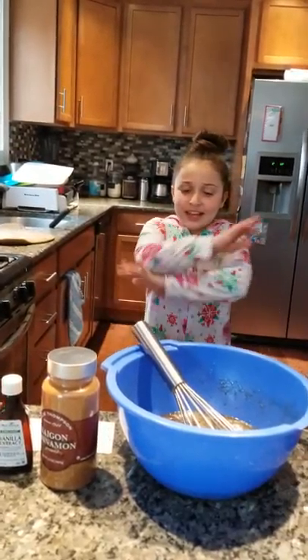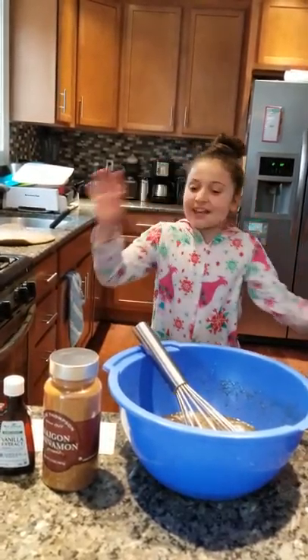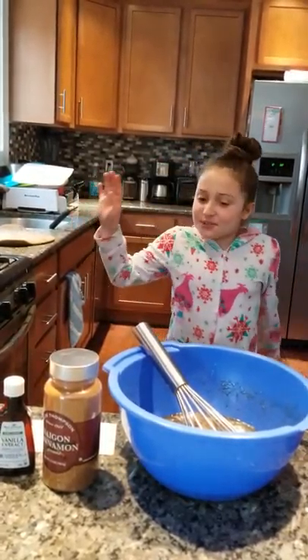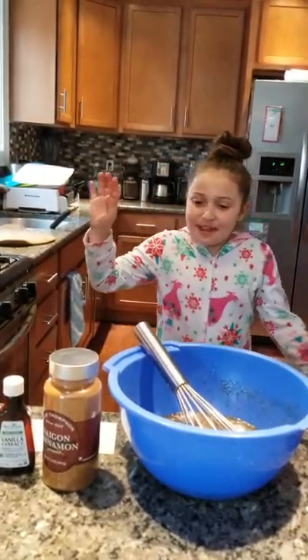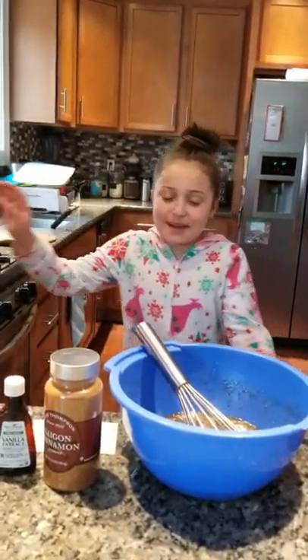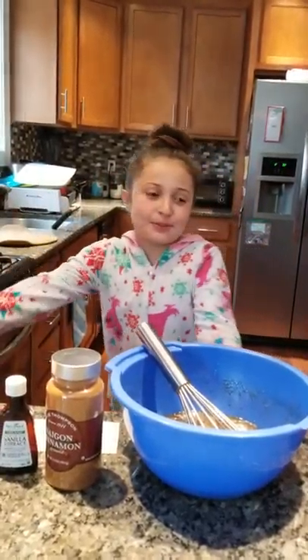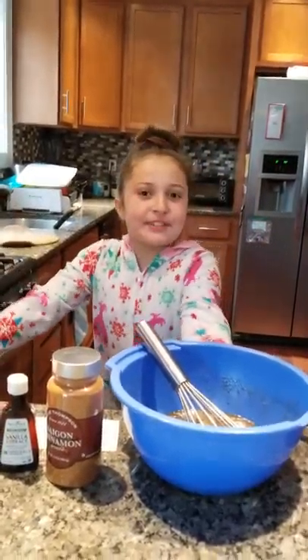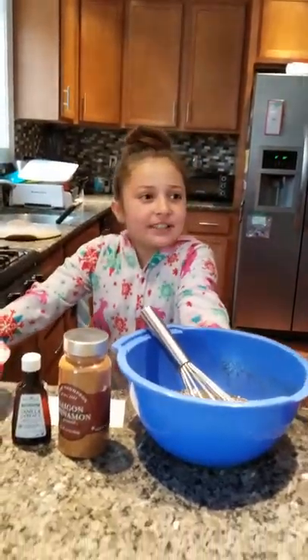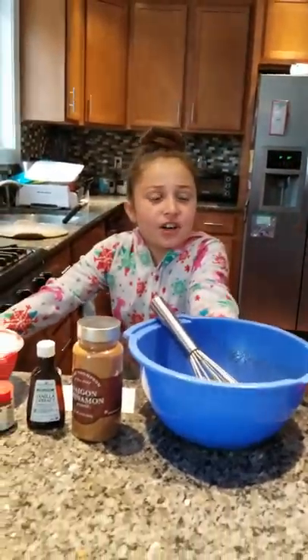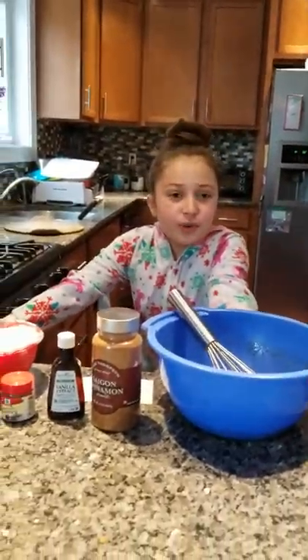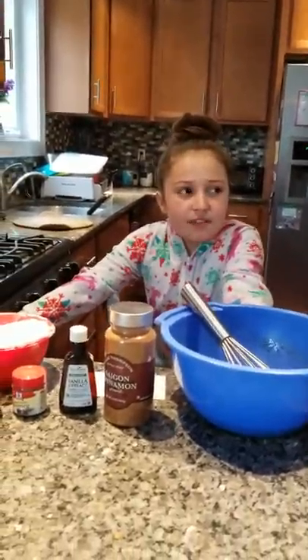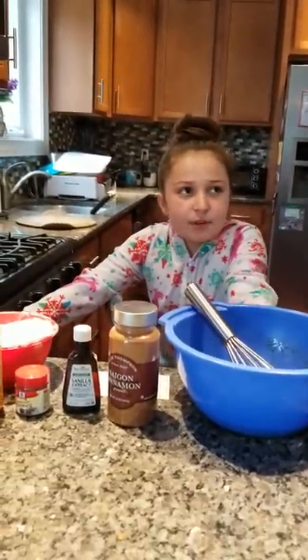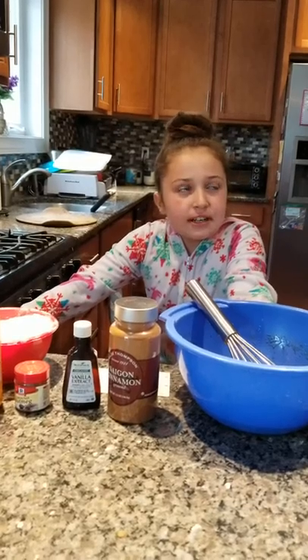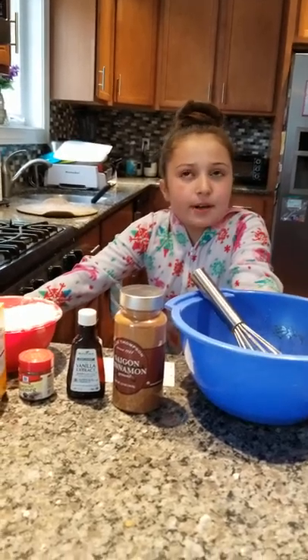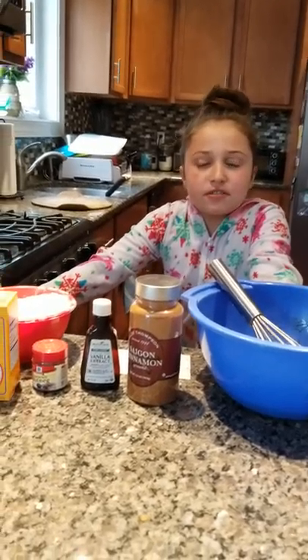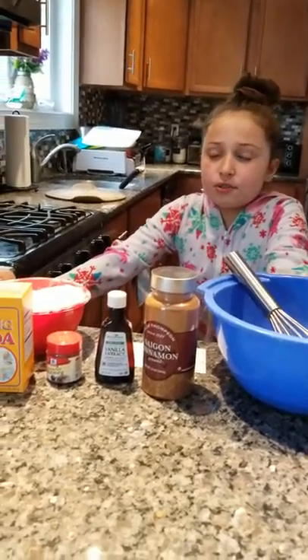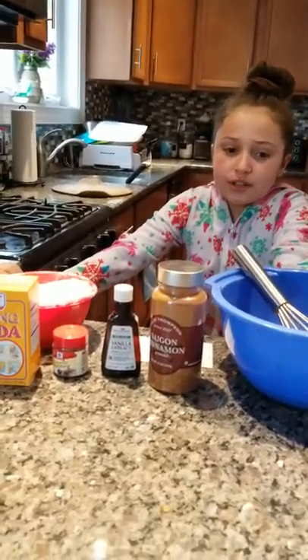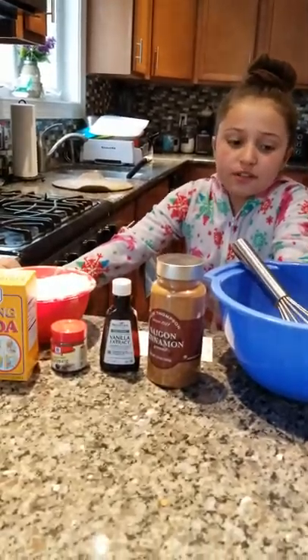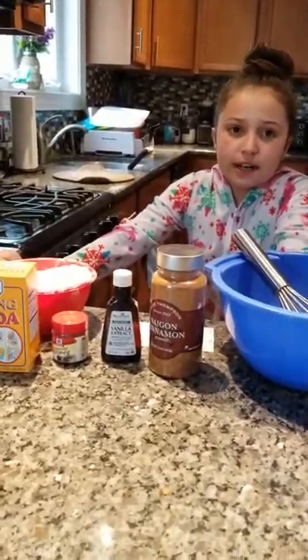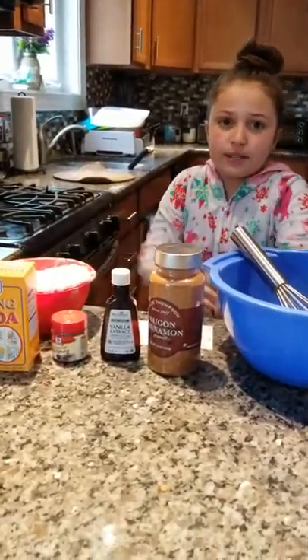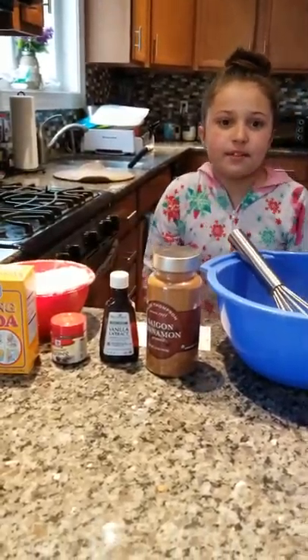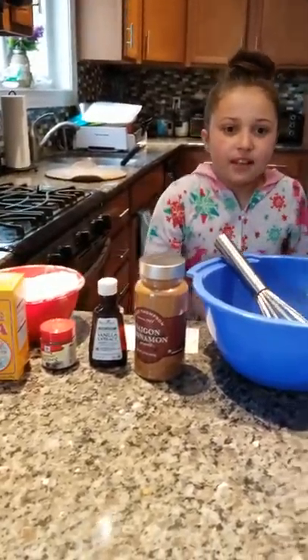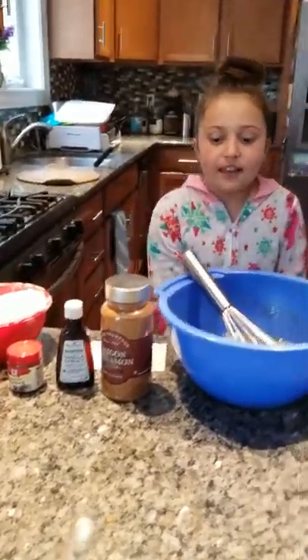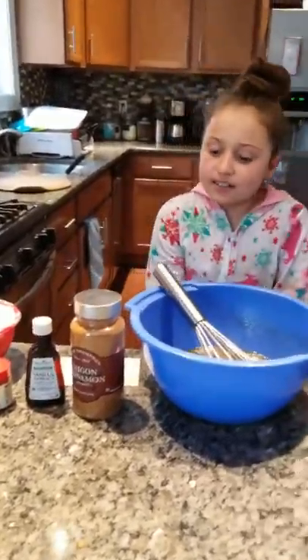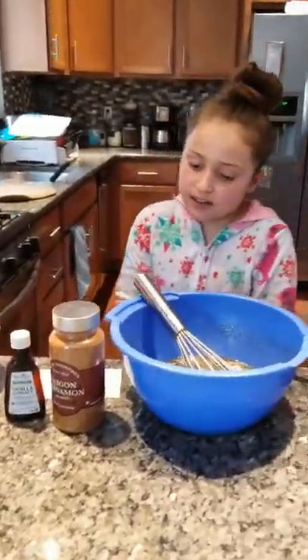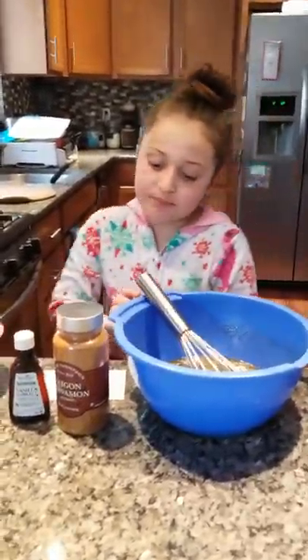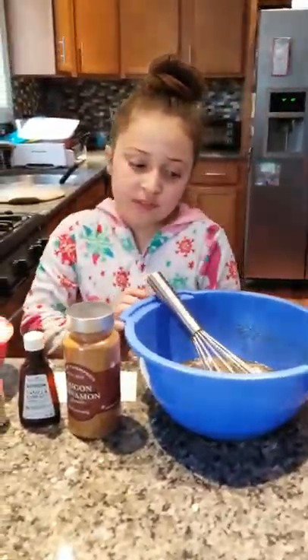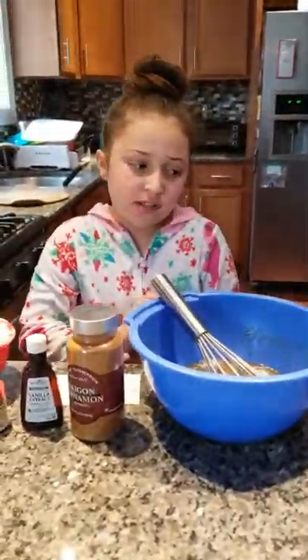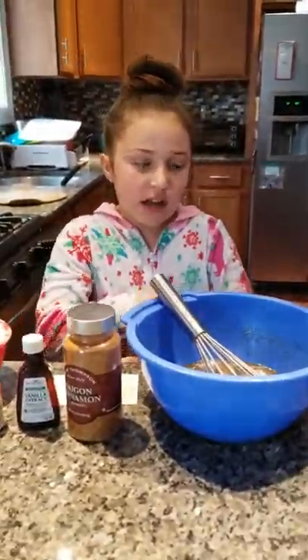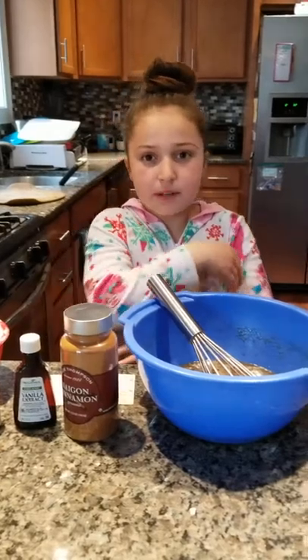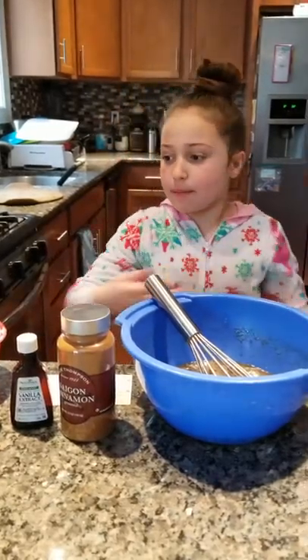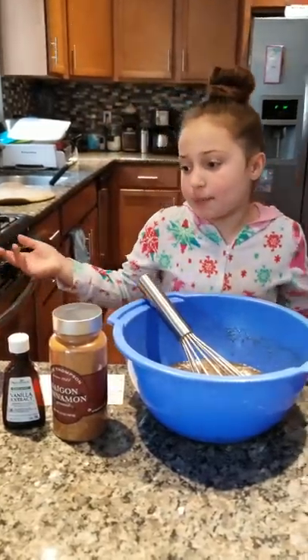Hey guys, welcome back to Gabby's World. I haven't posted in about two years but now I'm 10, and I'm going to make banana bread.